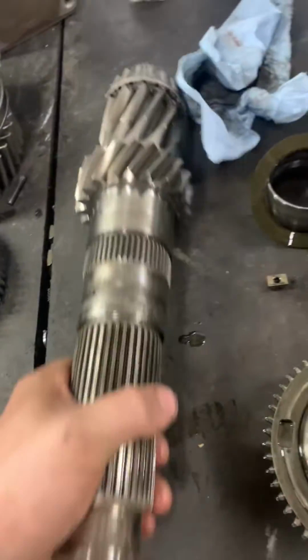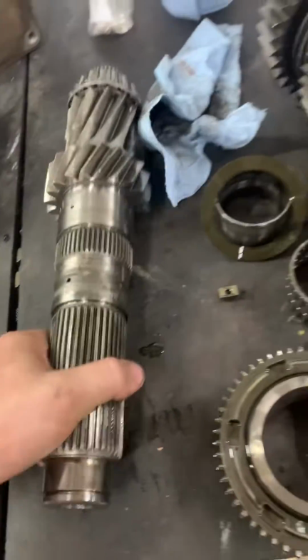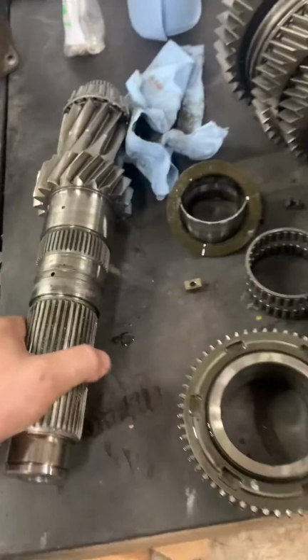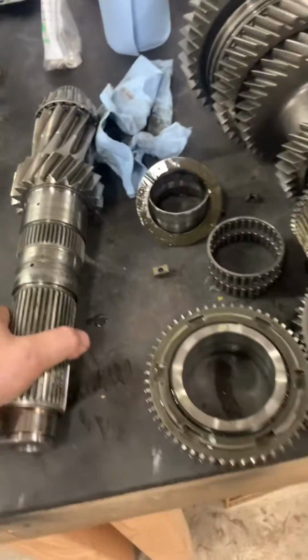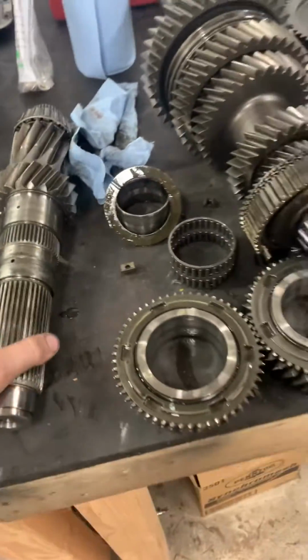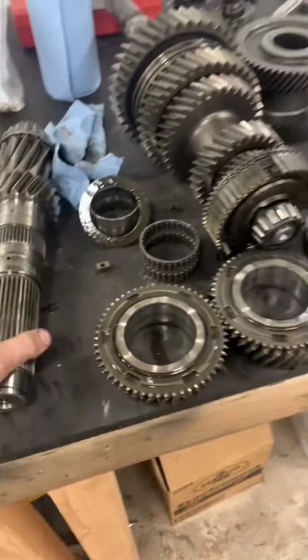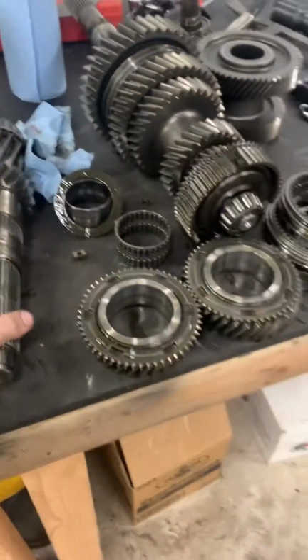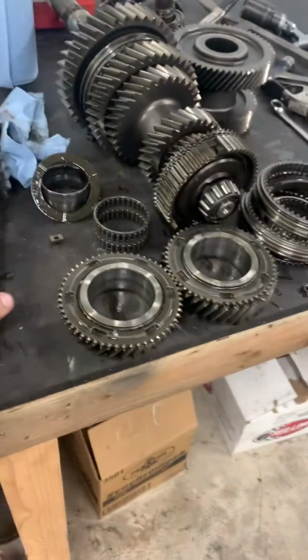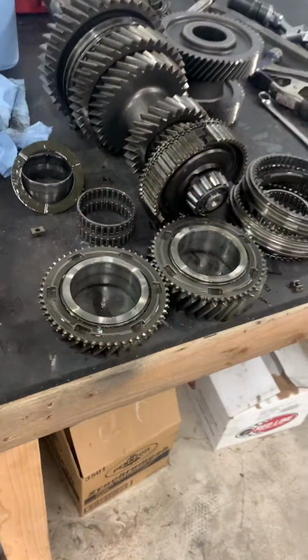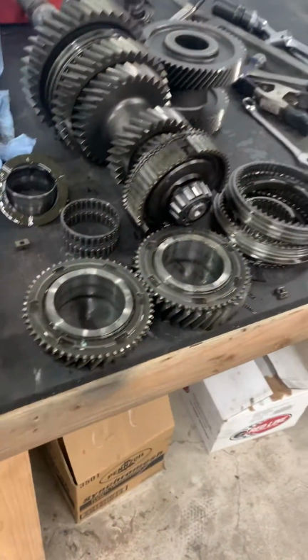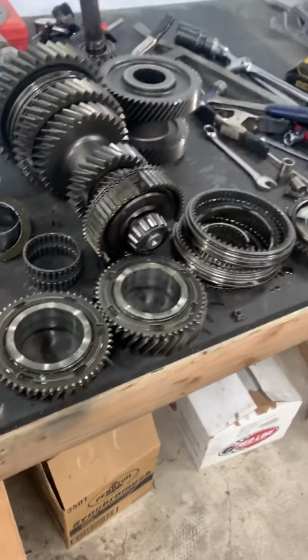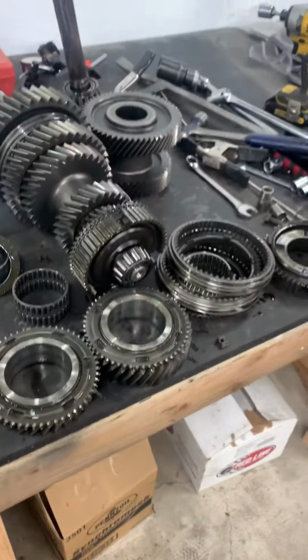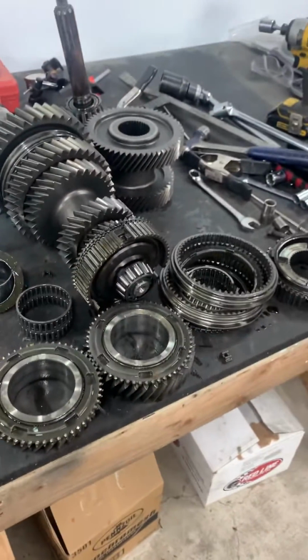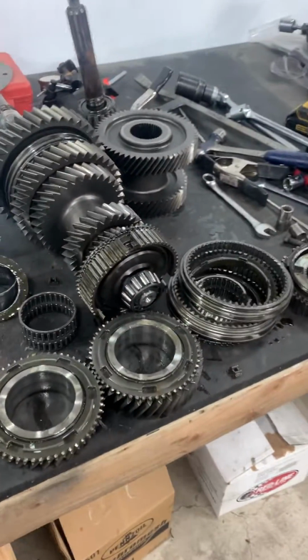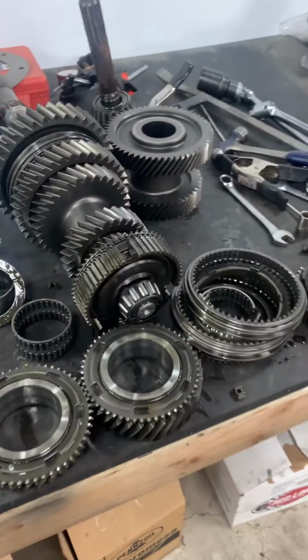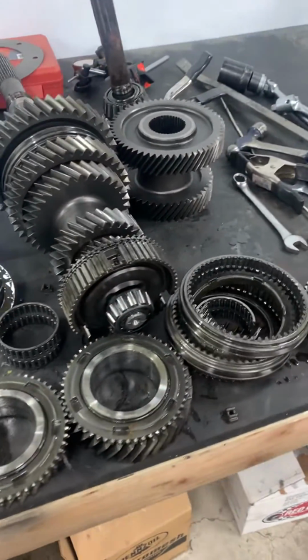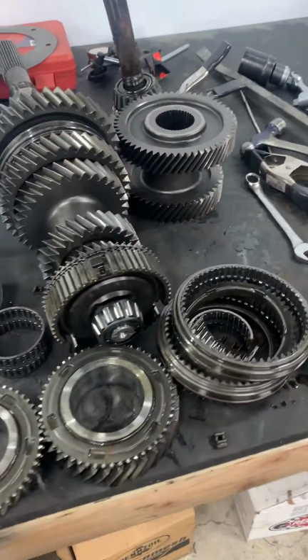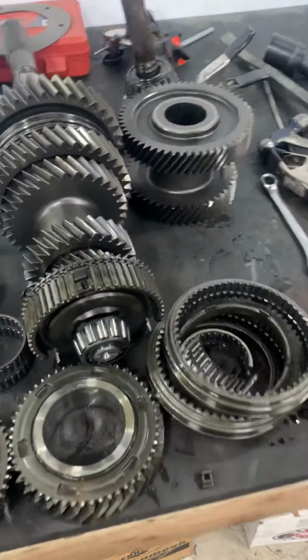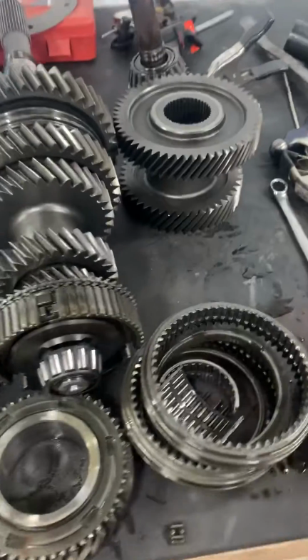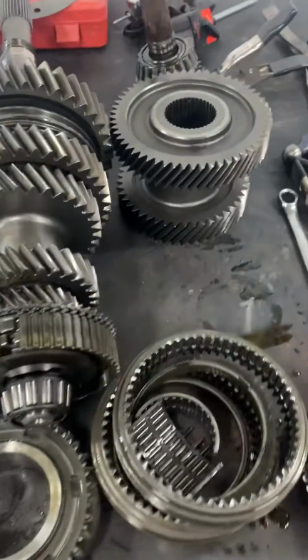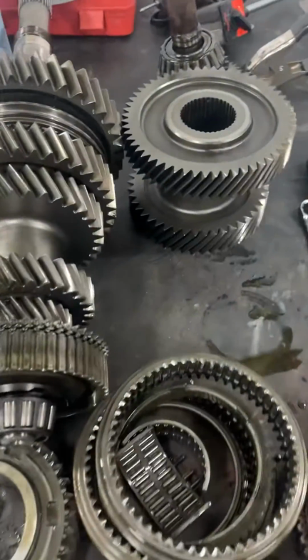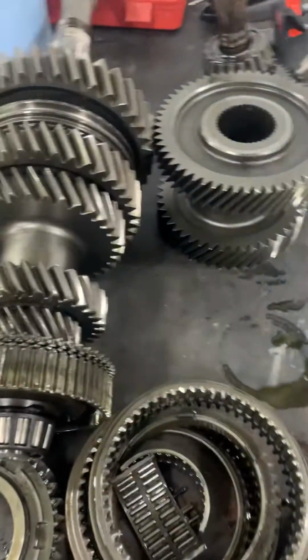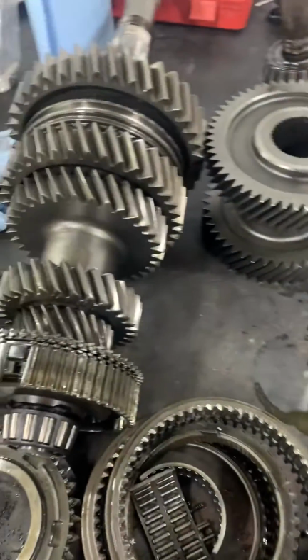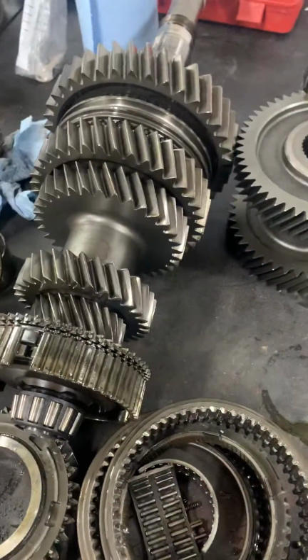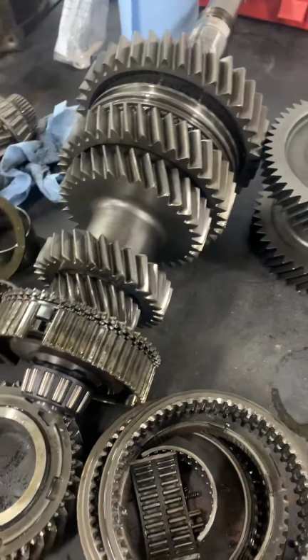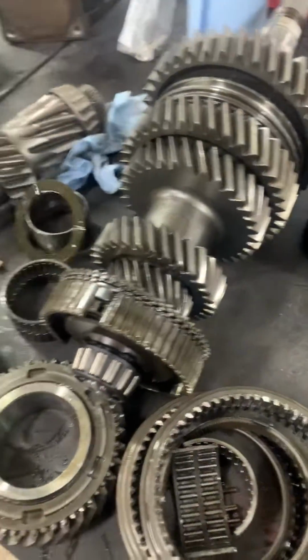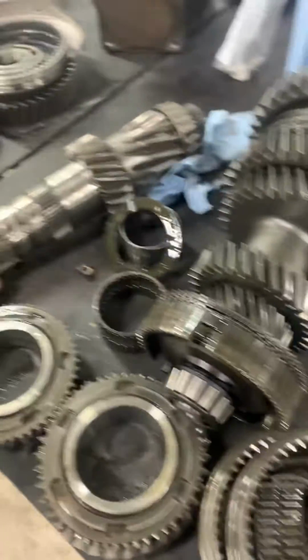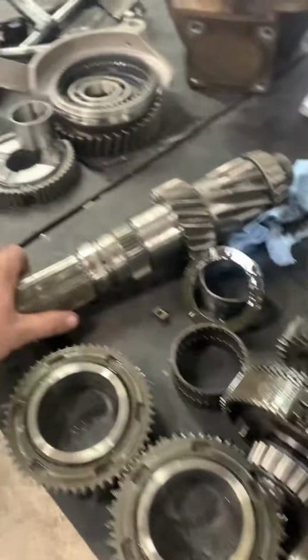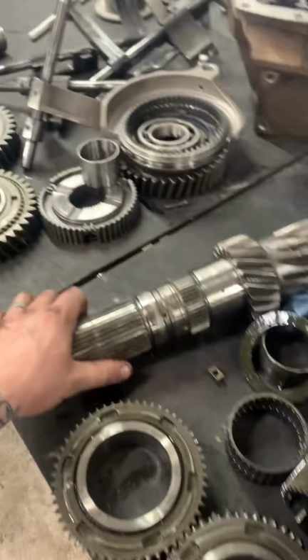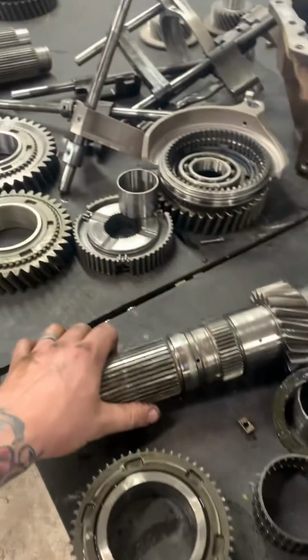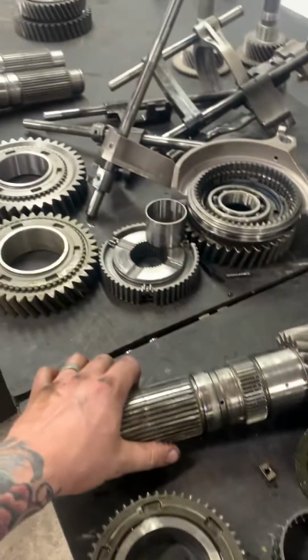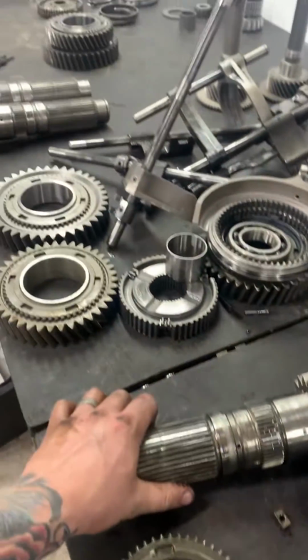Change your oil. I know there are some big names in this game that say you don't have to do it. They're wrong. Change your damn oil.